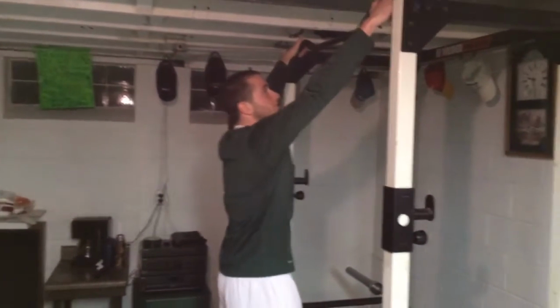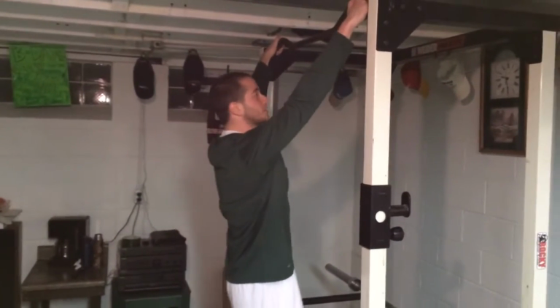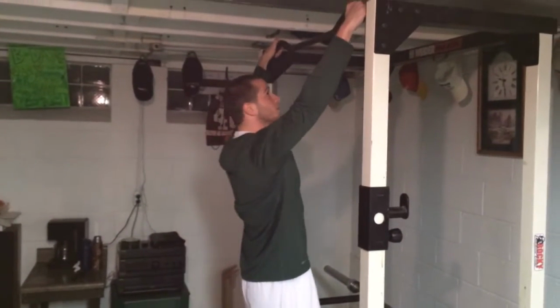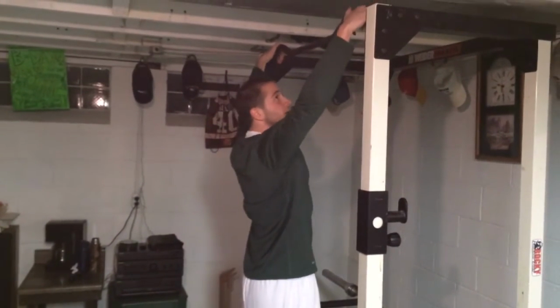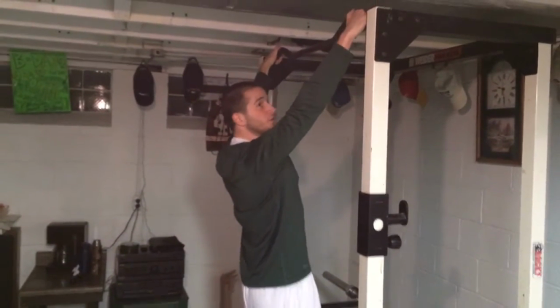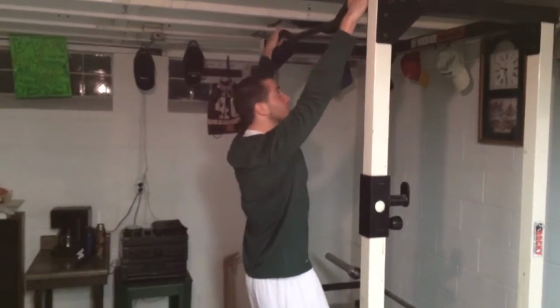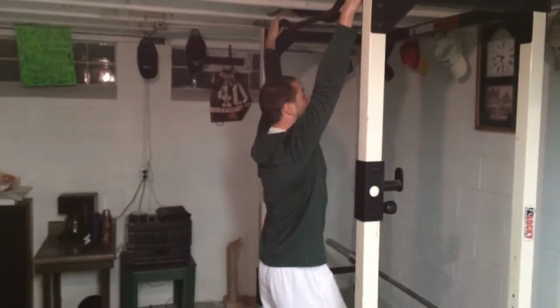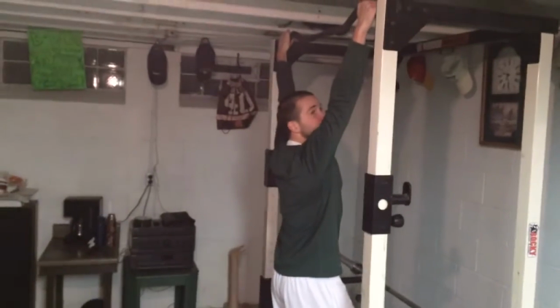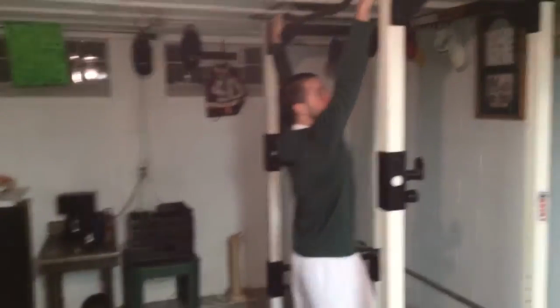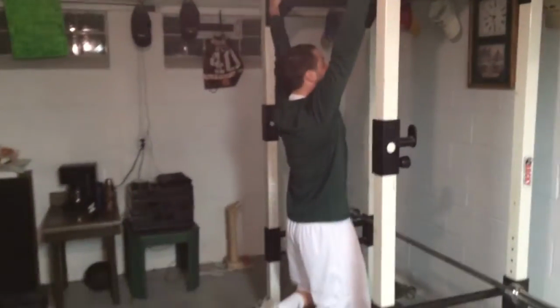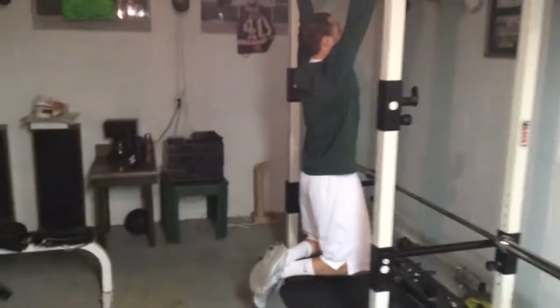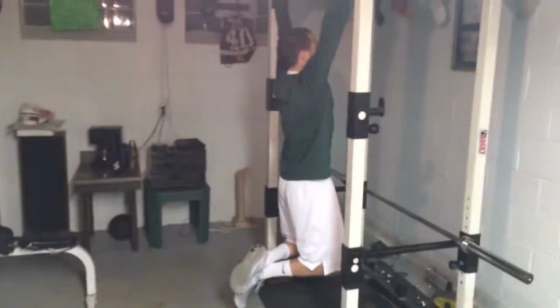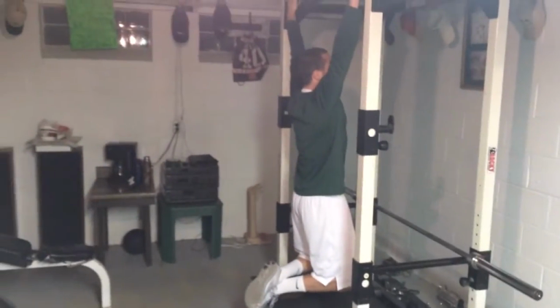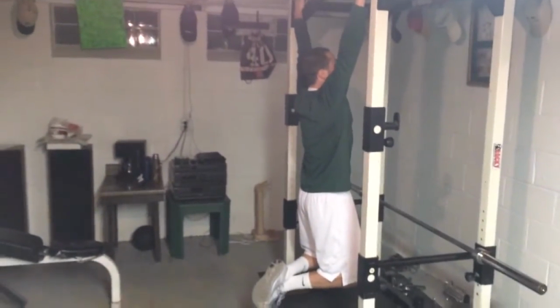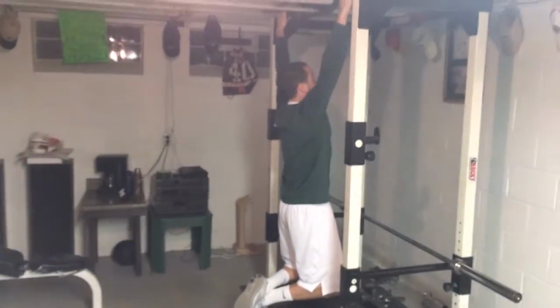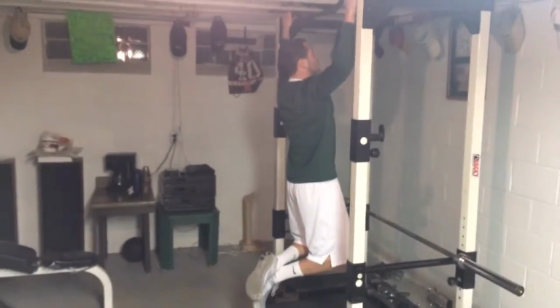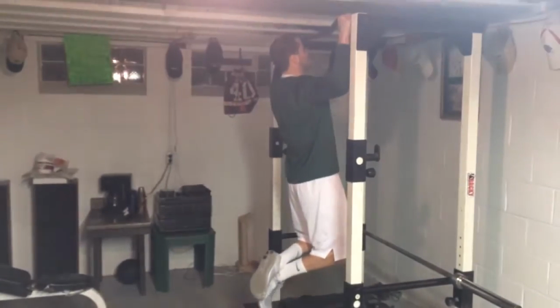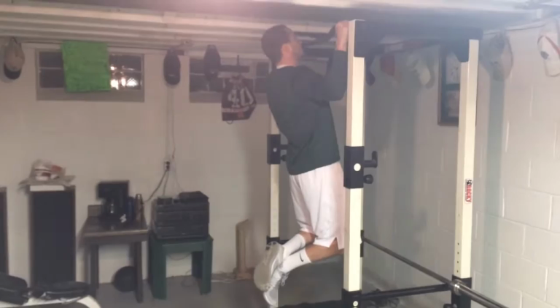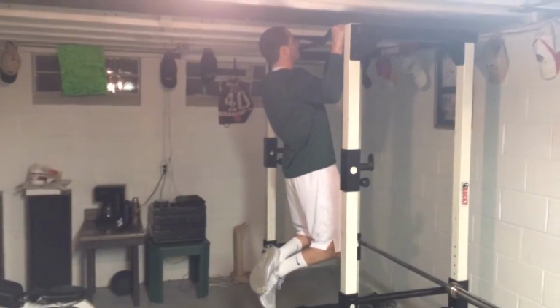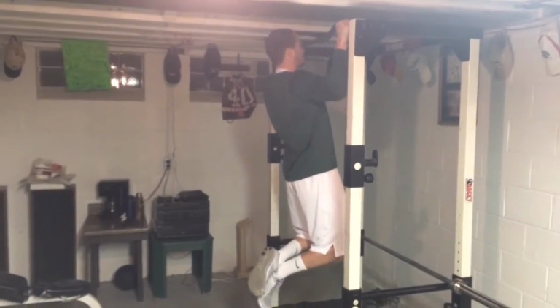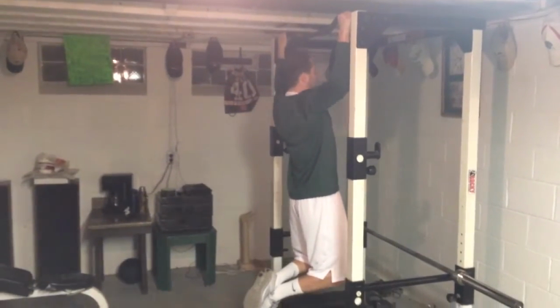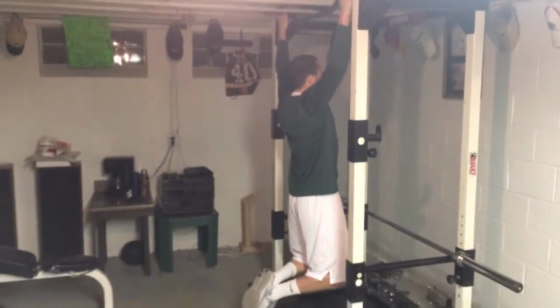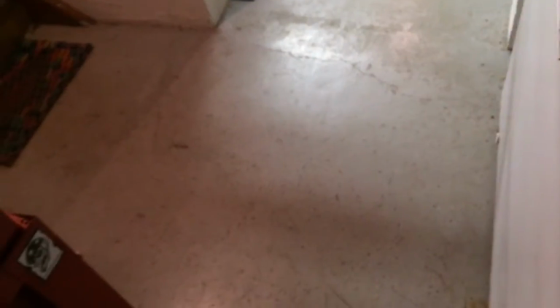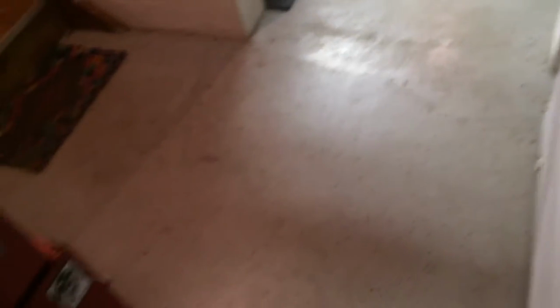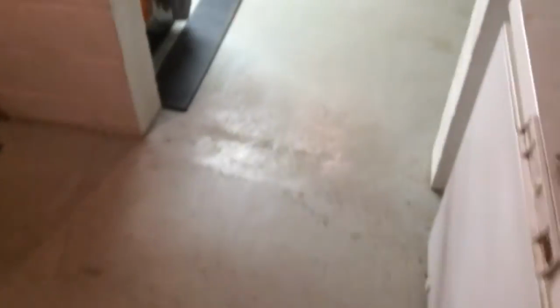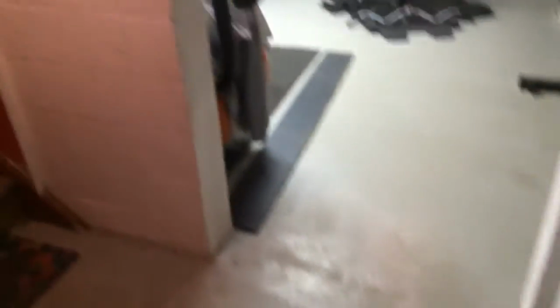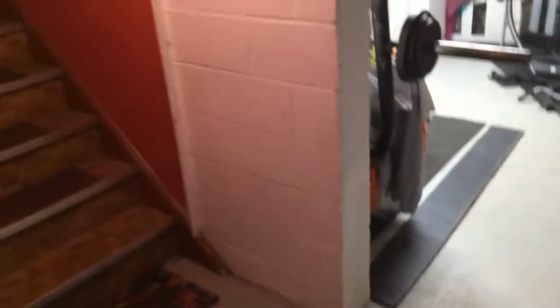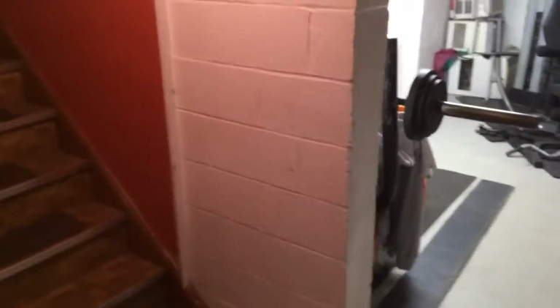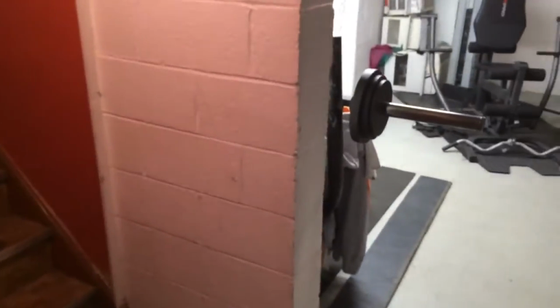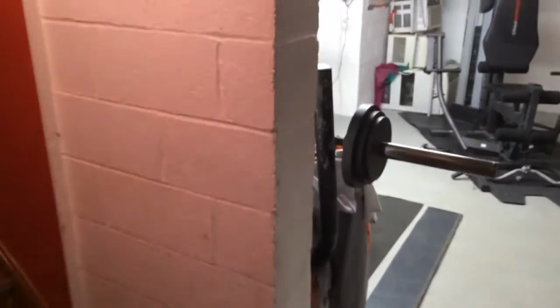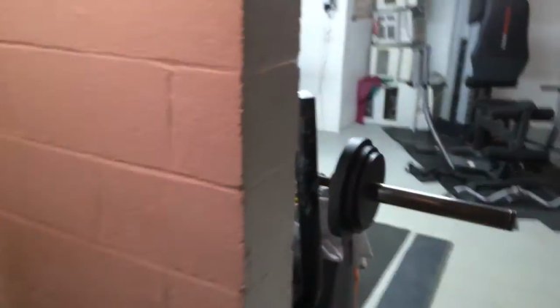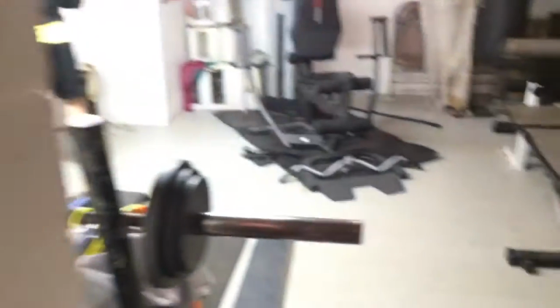What you want to do is get your grip, cross your legs like this, and then when you come up, control it as best as you can, and then come back down.